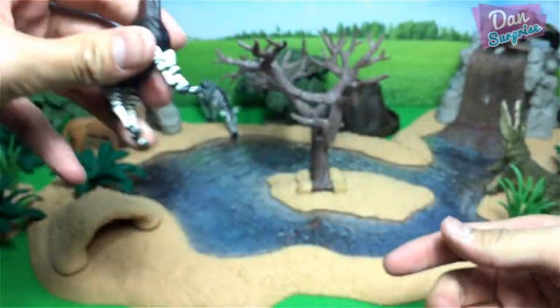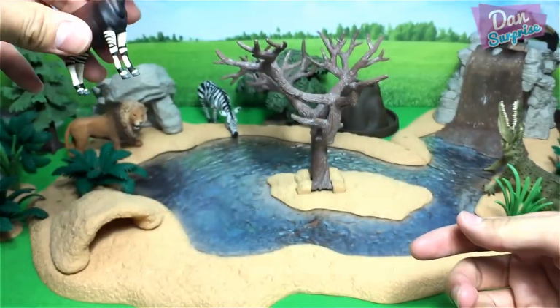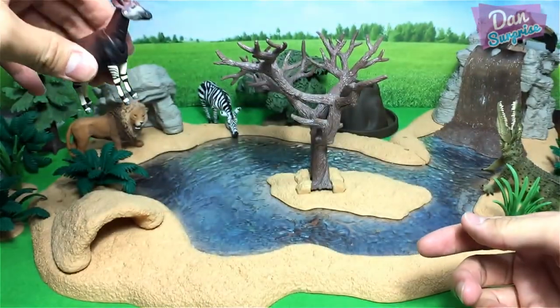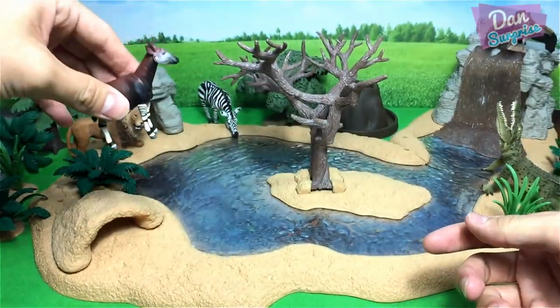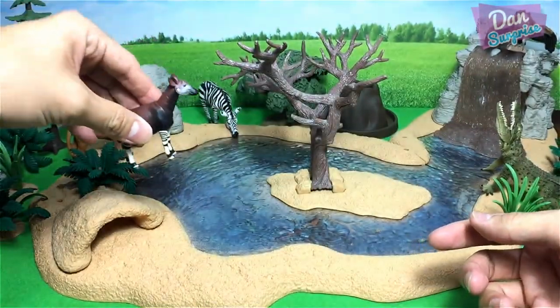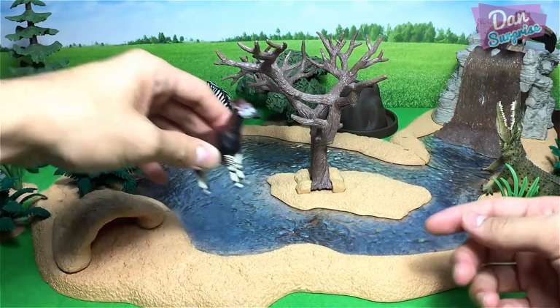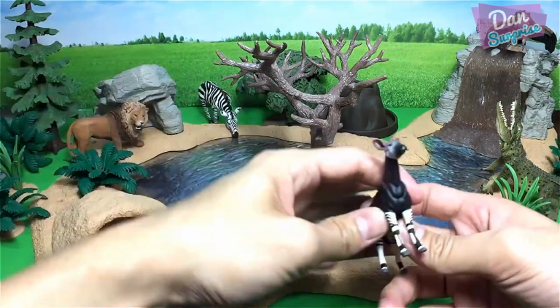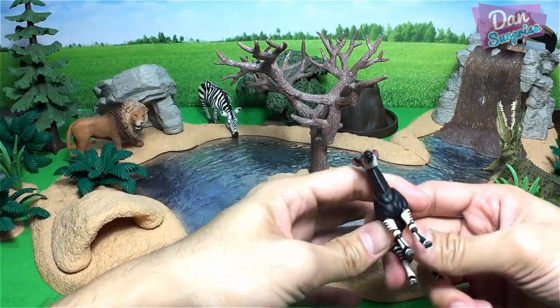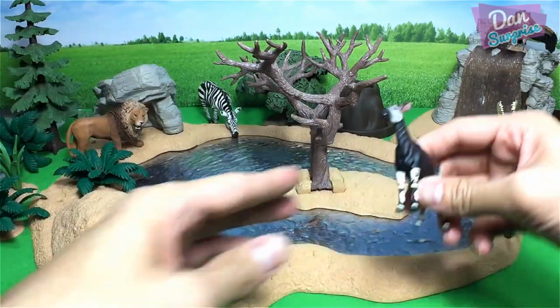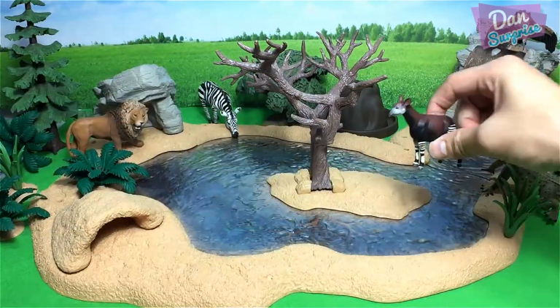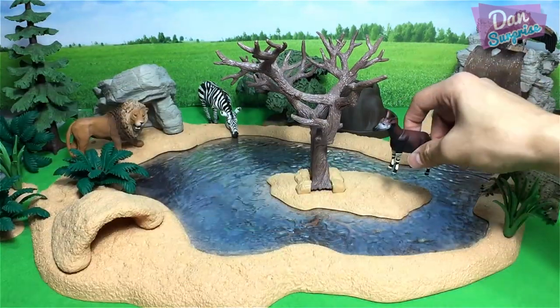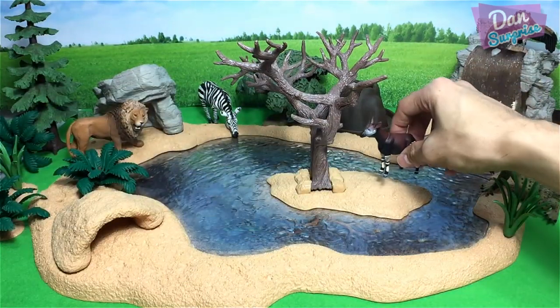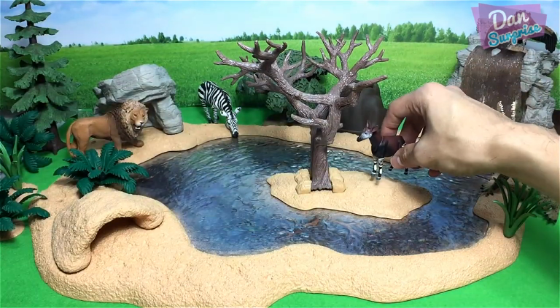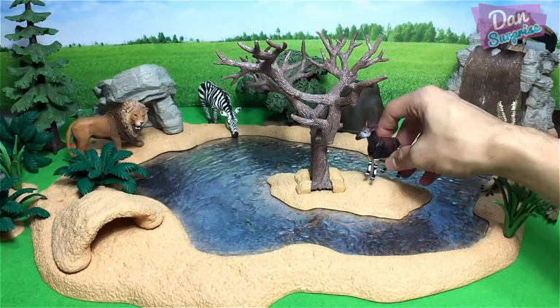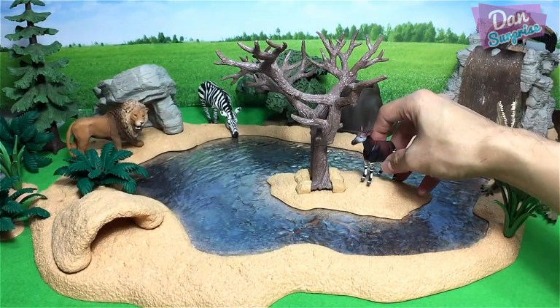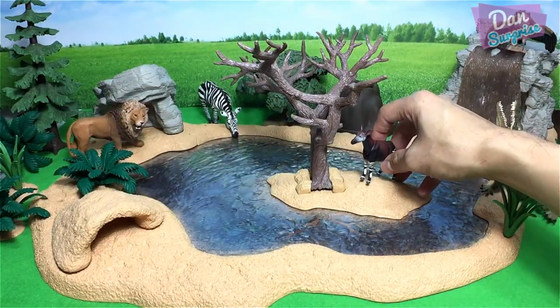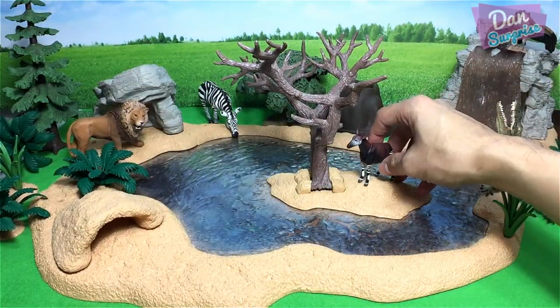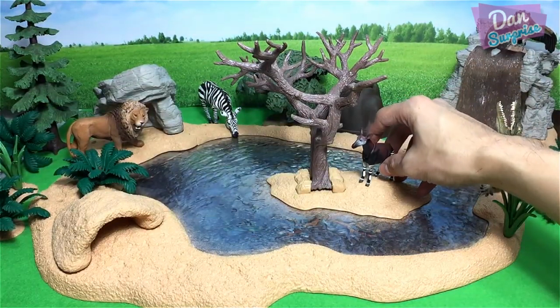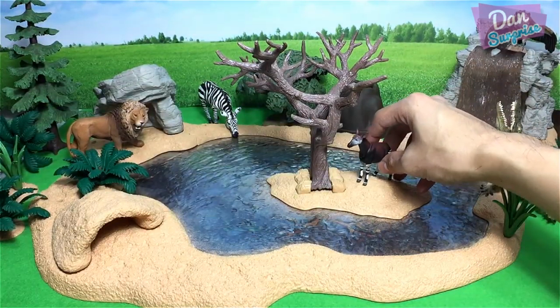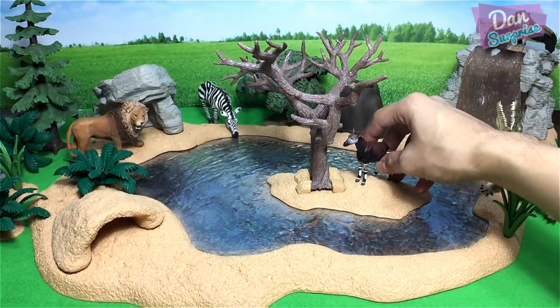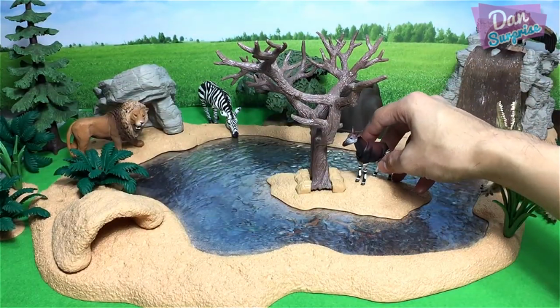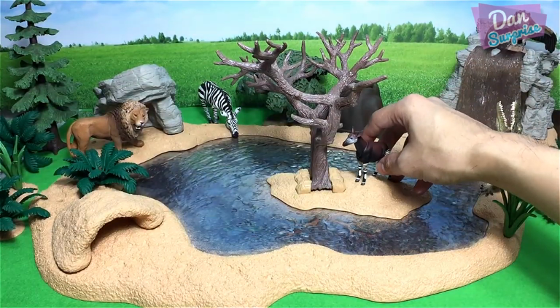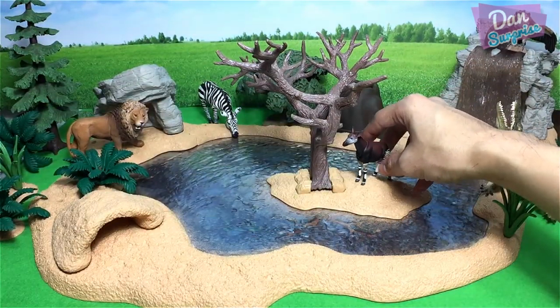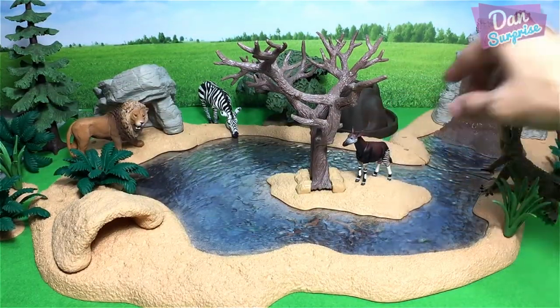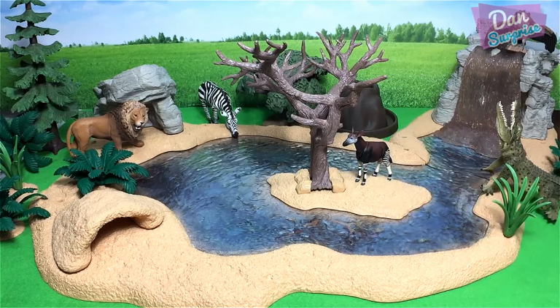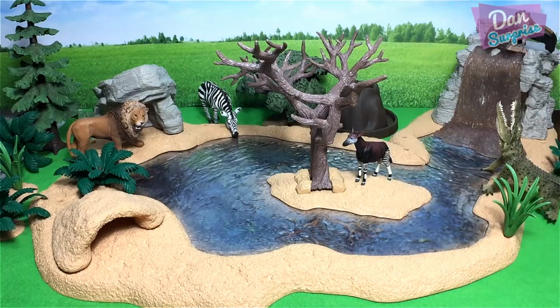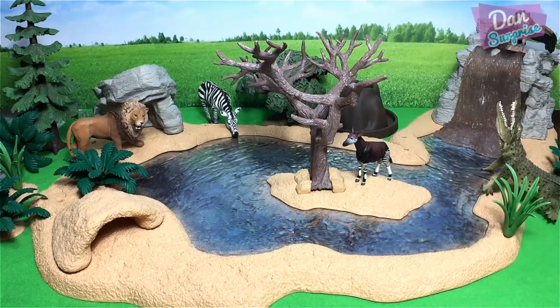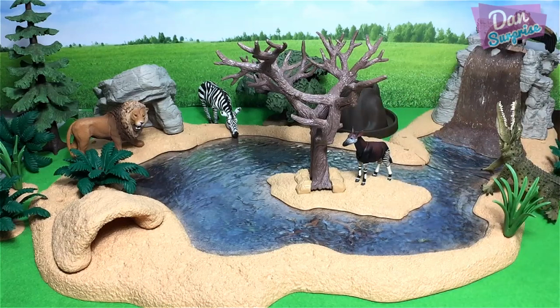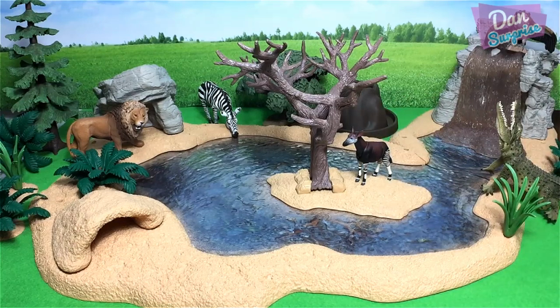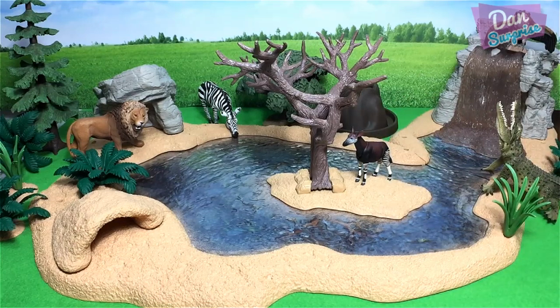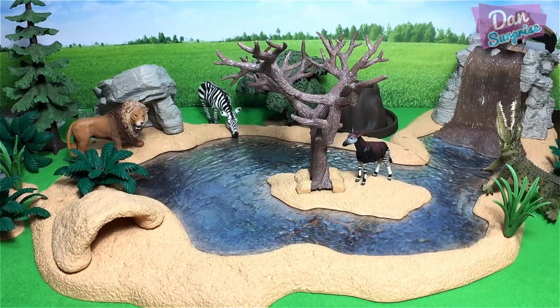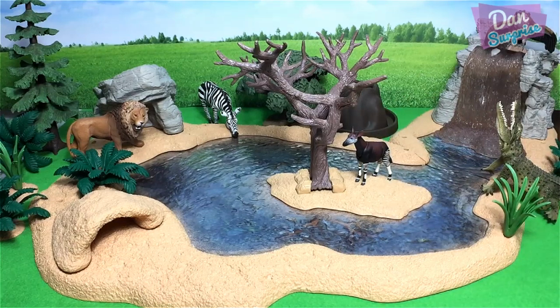Let me place this Okapi right over here.